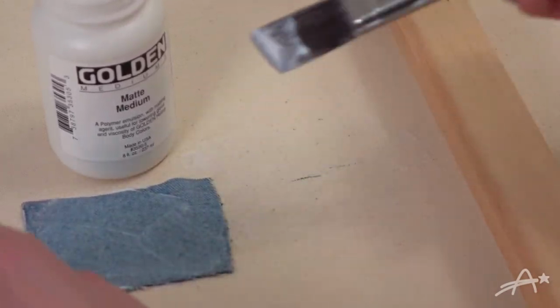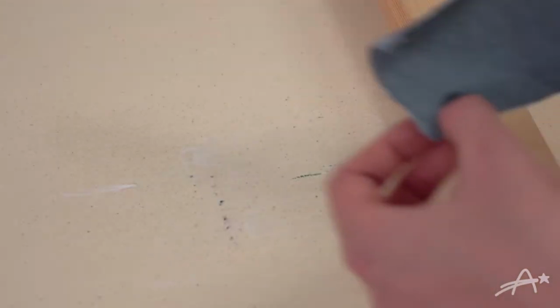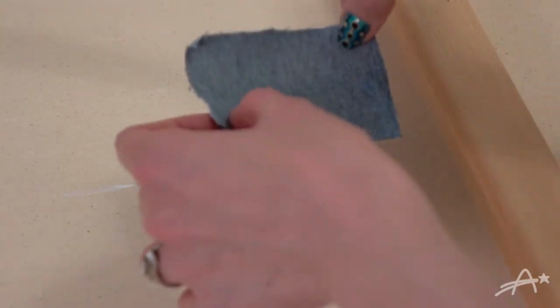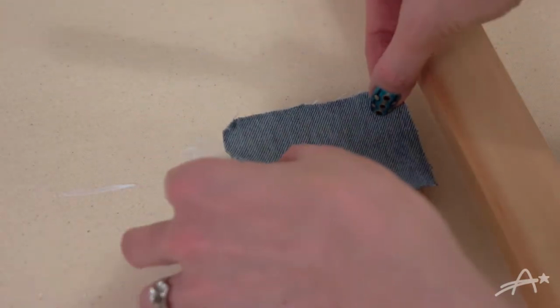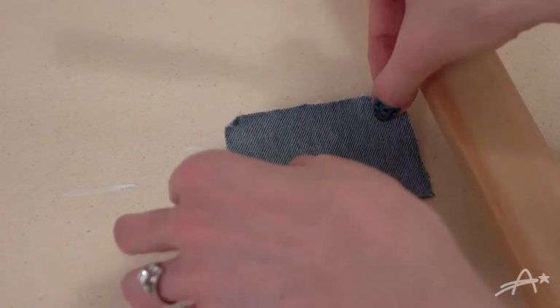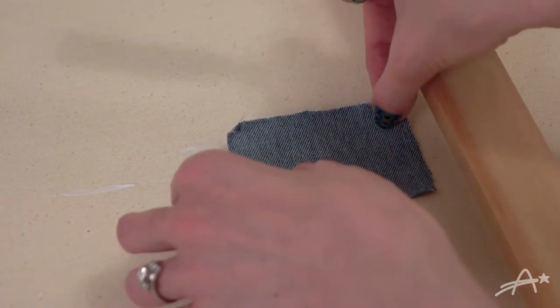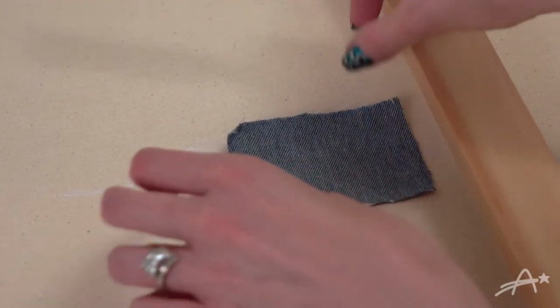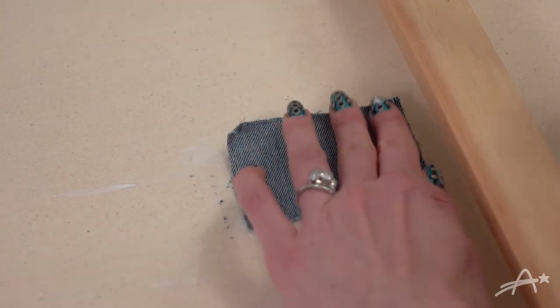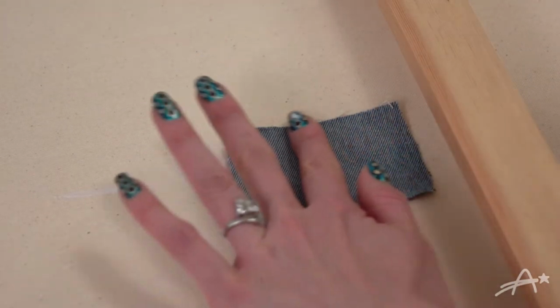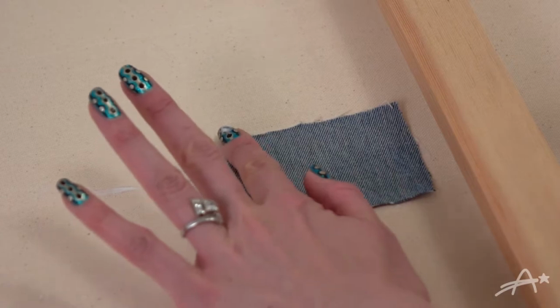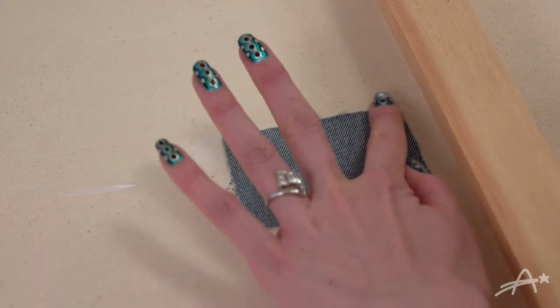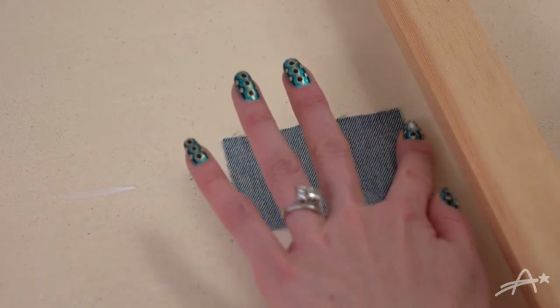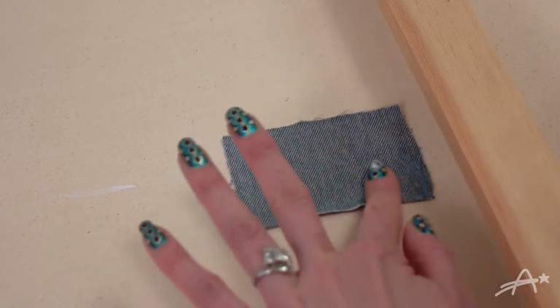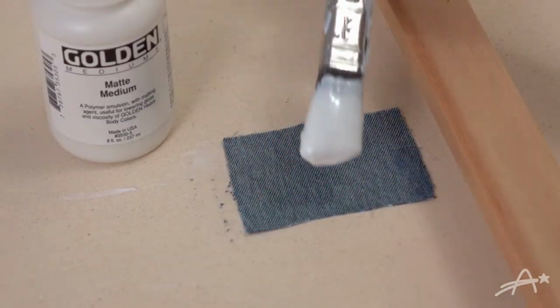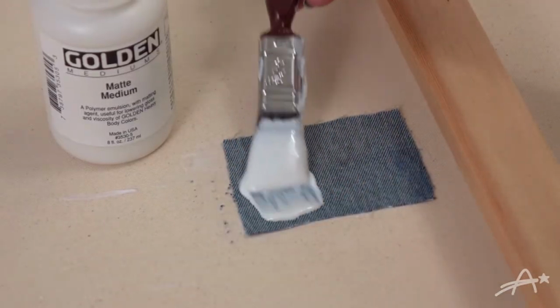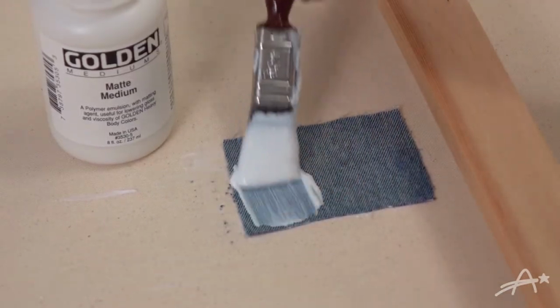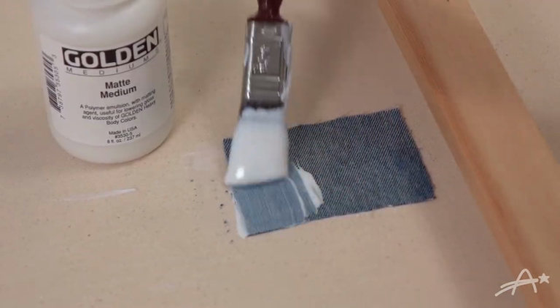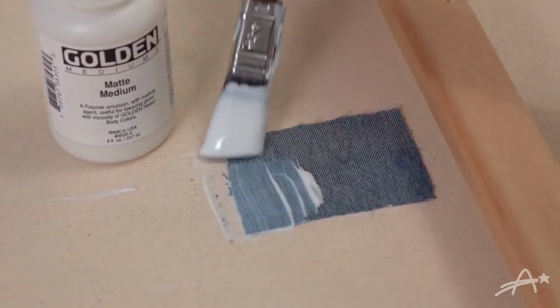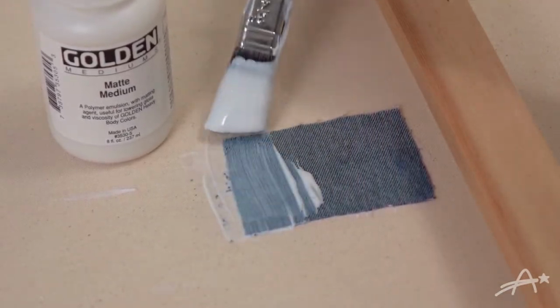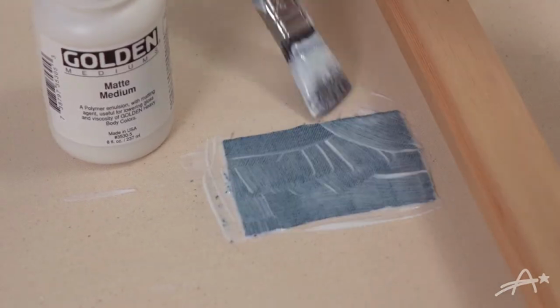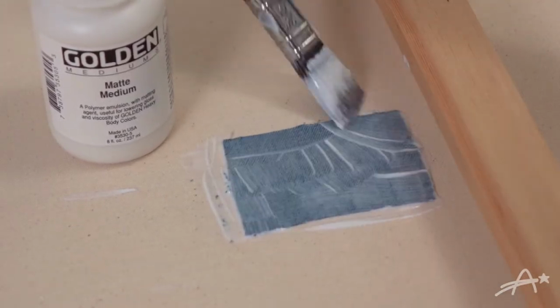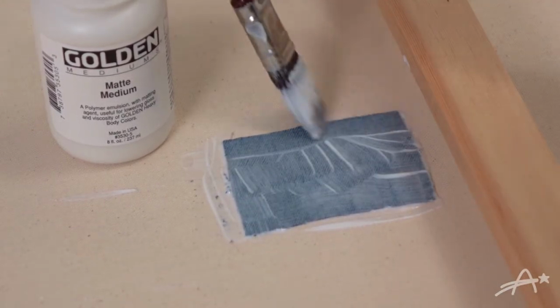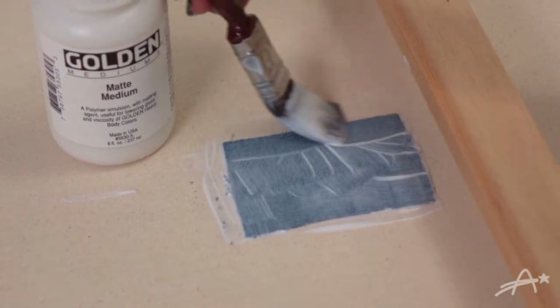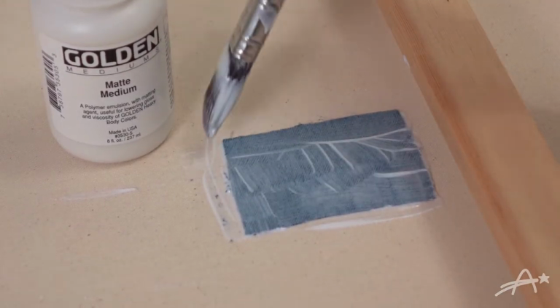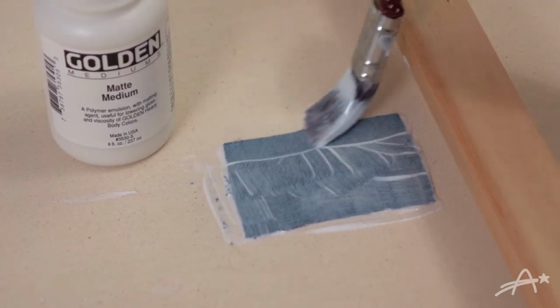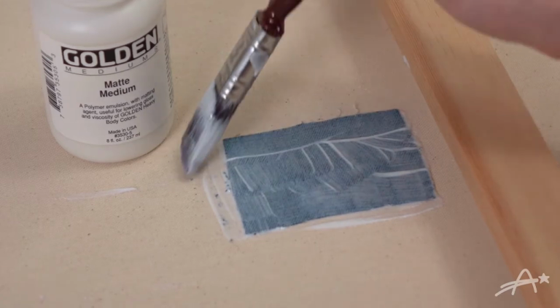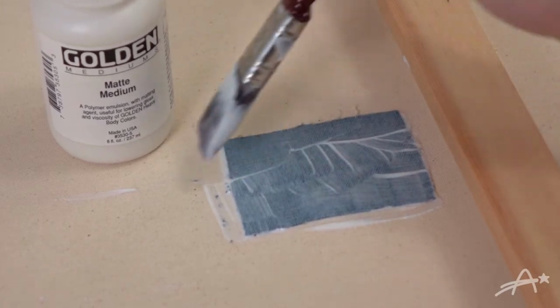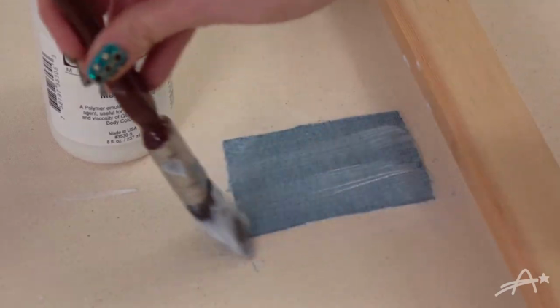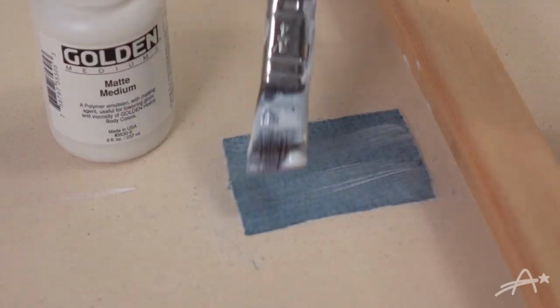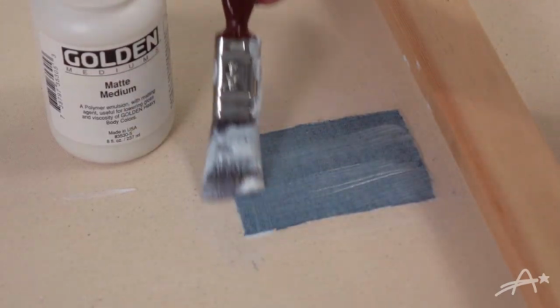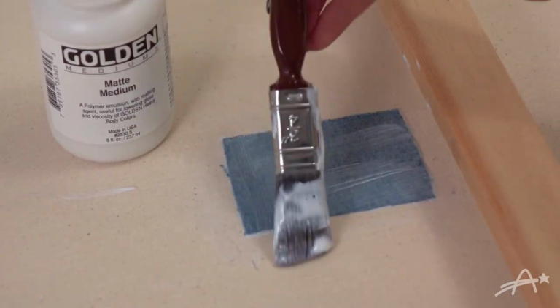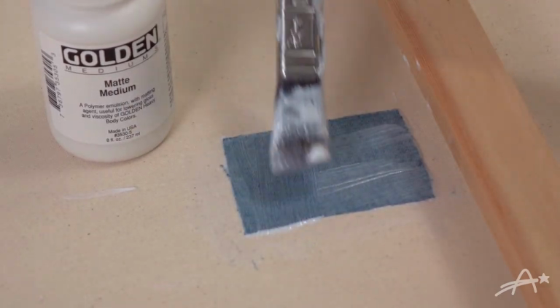Now it's just like placing a bandaid on a cut. I added another layer on top of the jeans to make sure it's good and saturated. Then I smoothed out the edges.